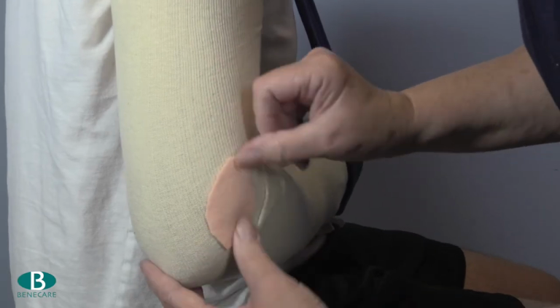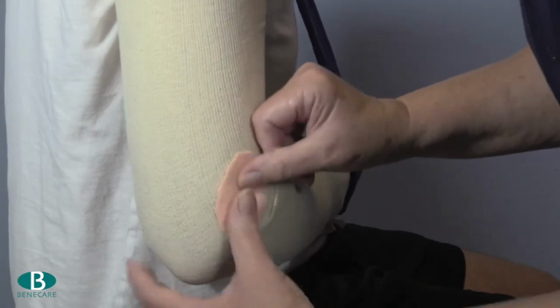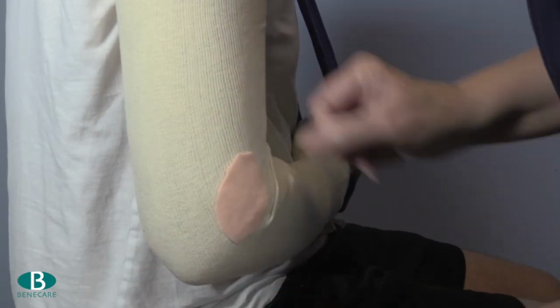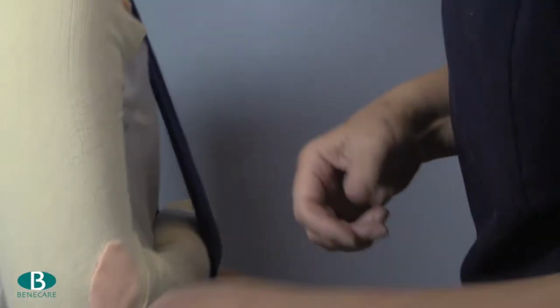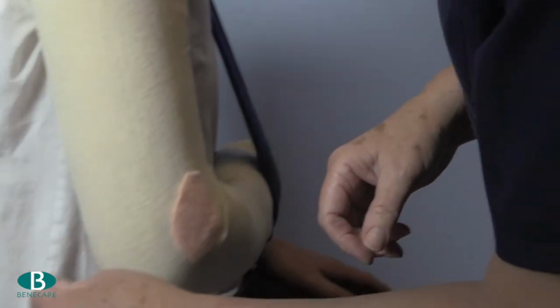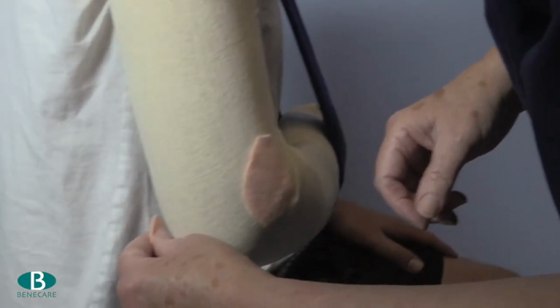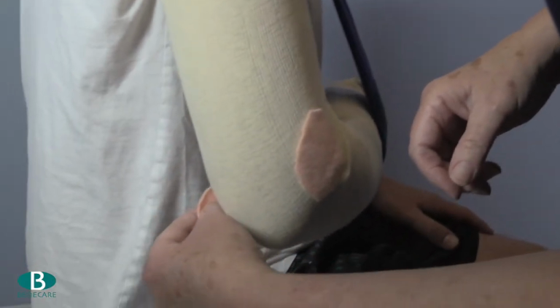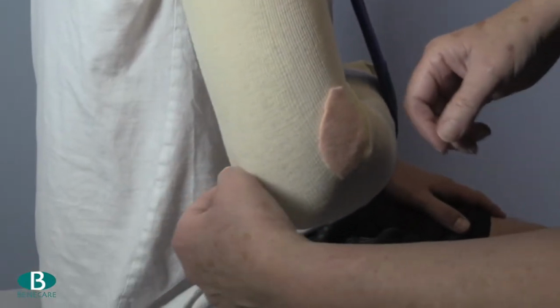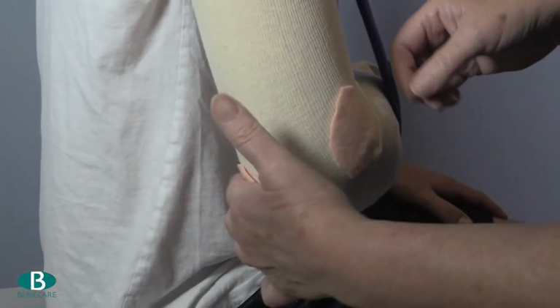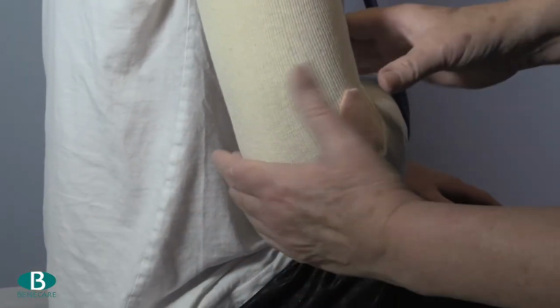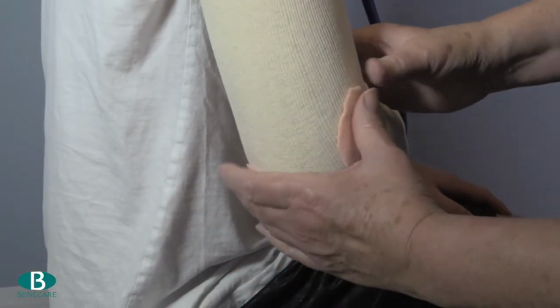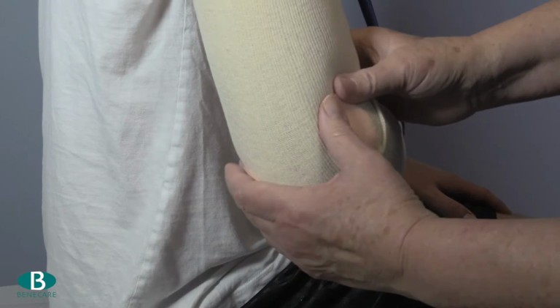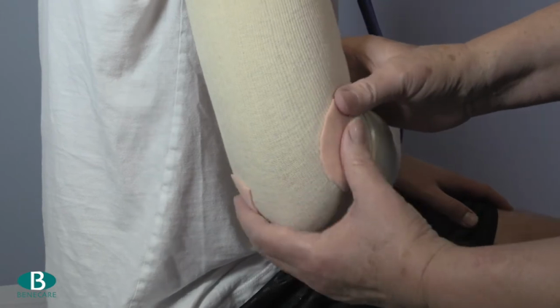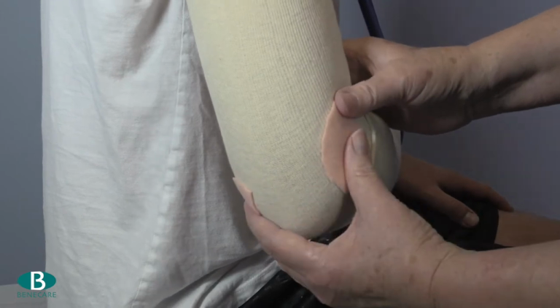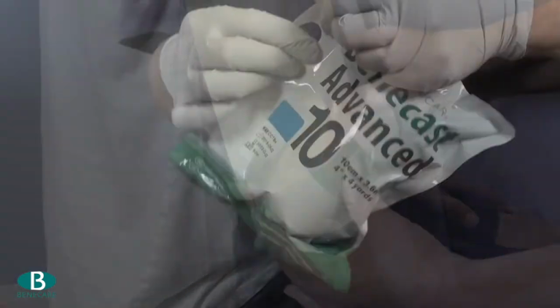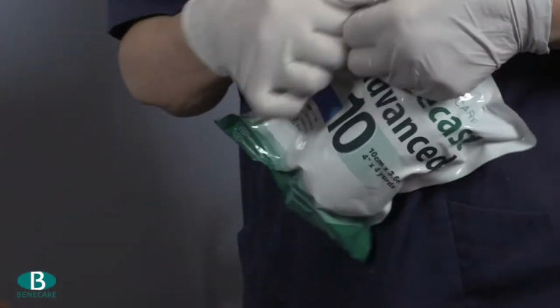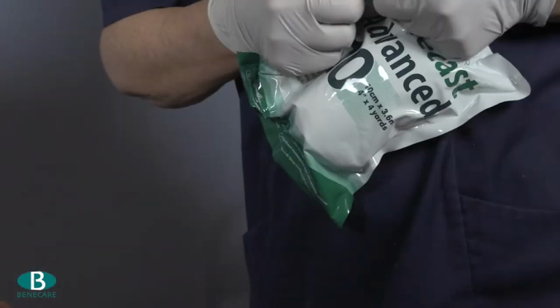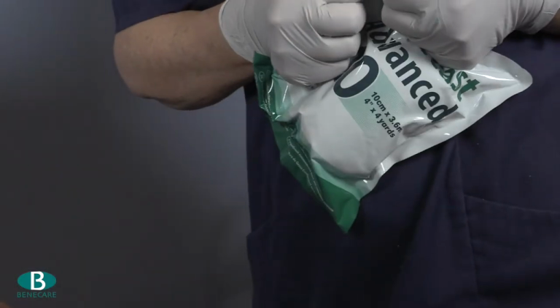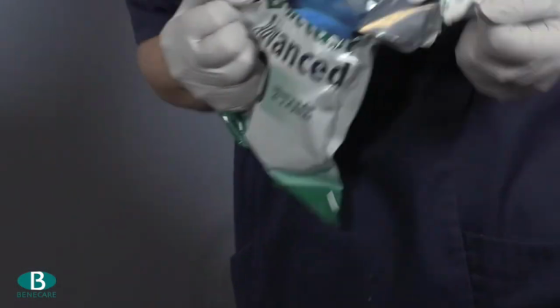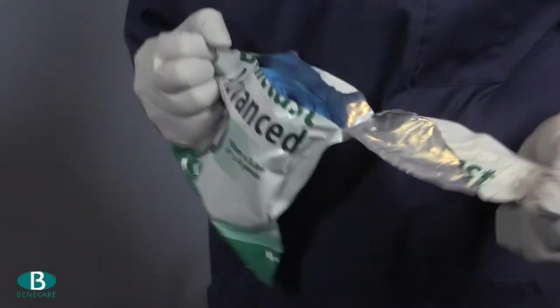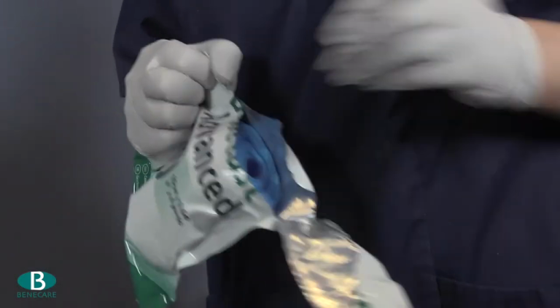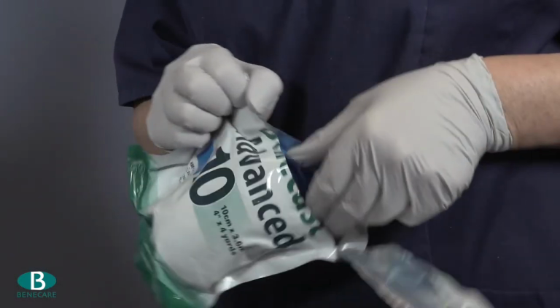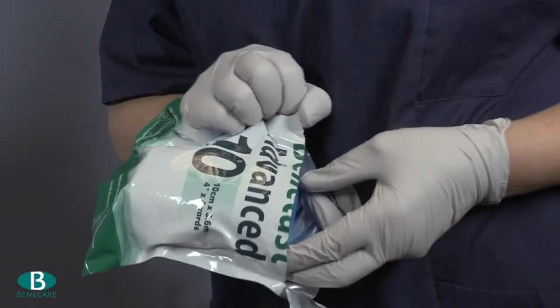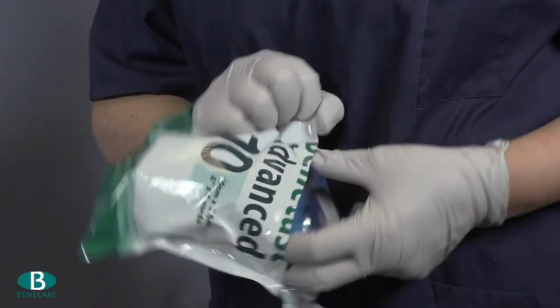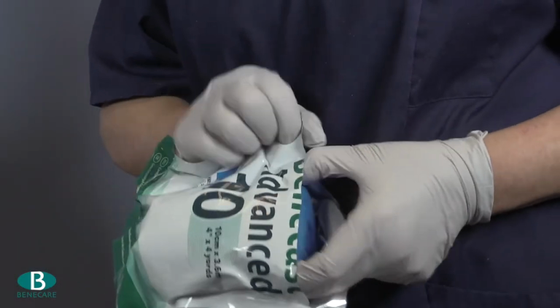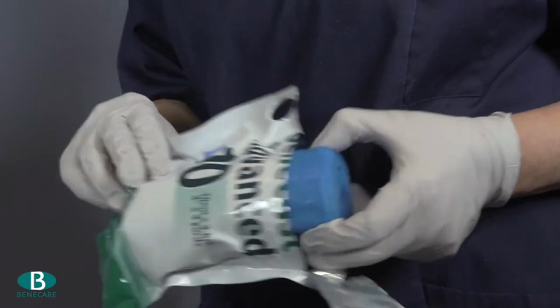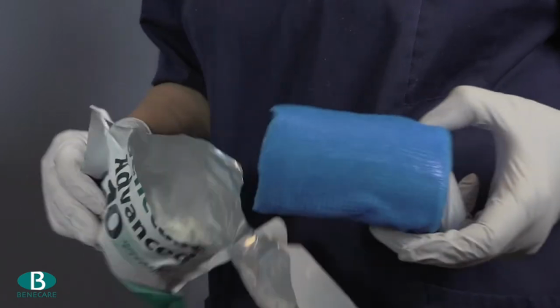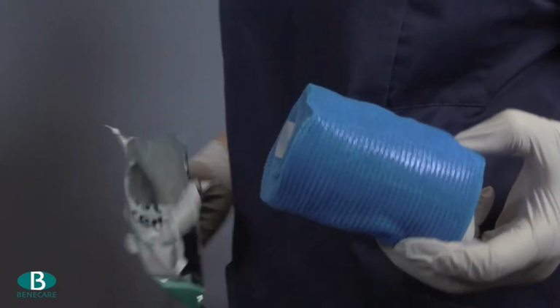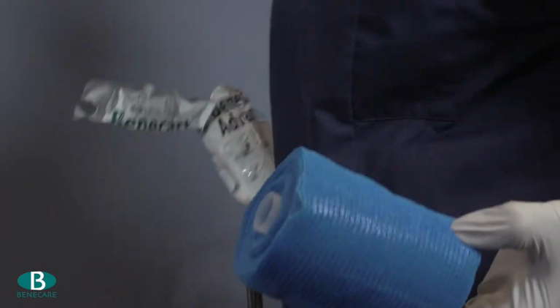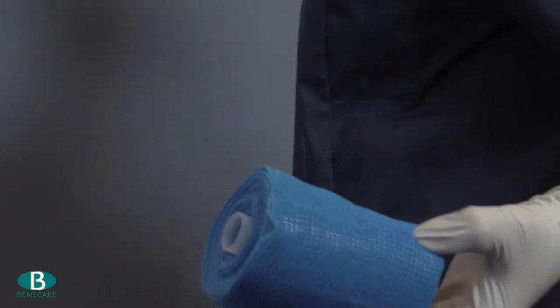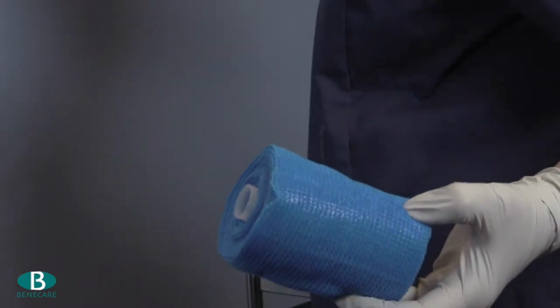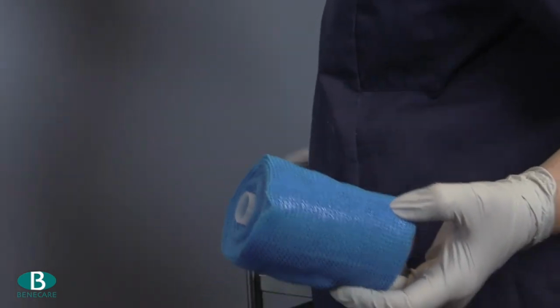I will now apply two small pieces of fleecy web directly onto the epicondyles of the humerus. If felt was being used I would use a negative padding approach.